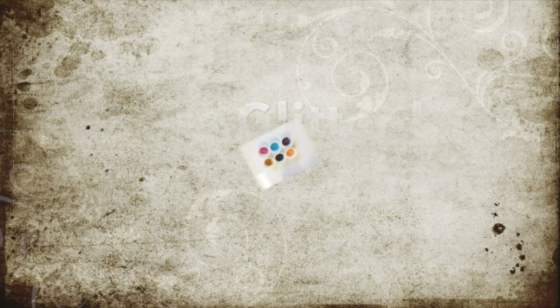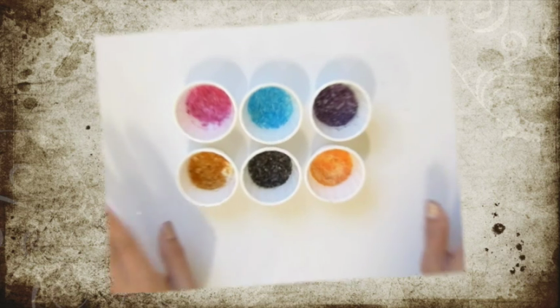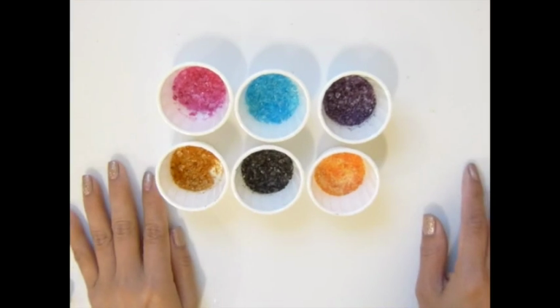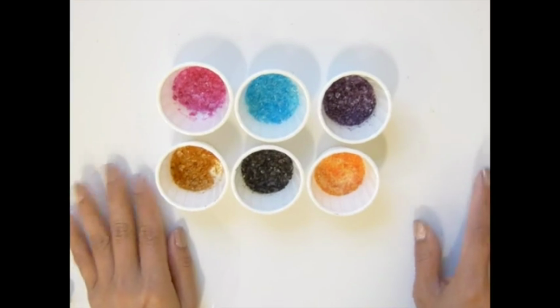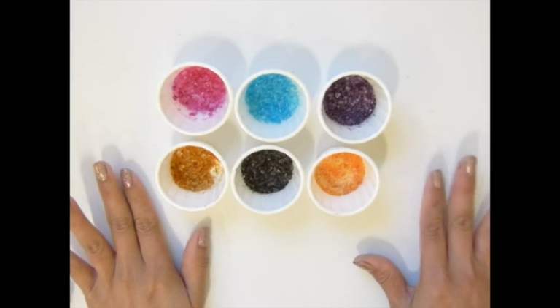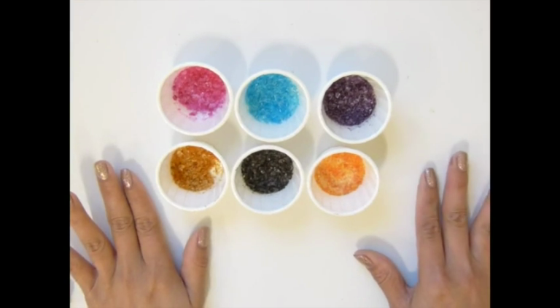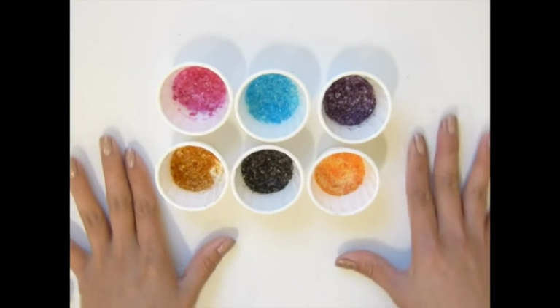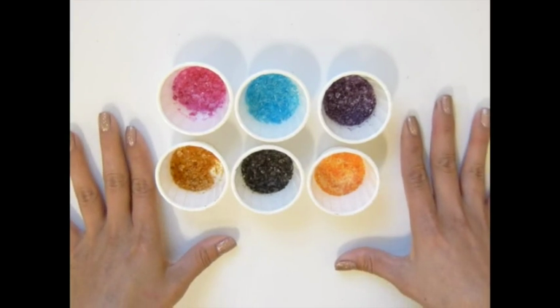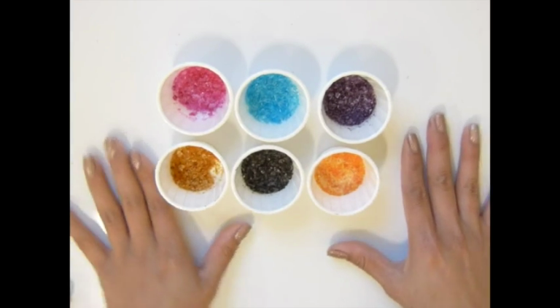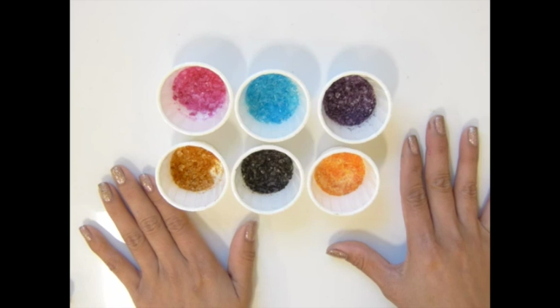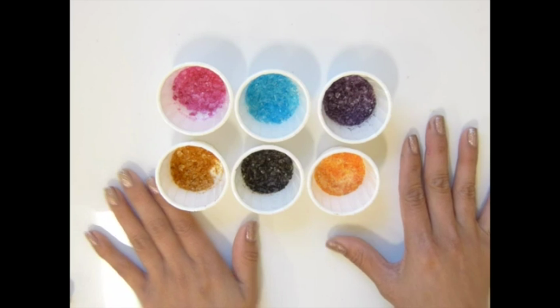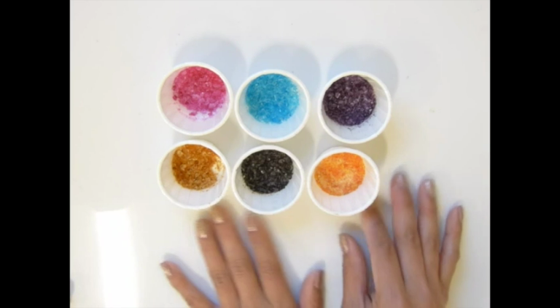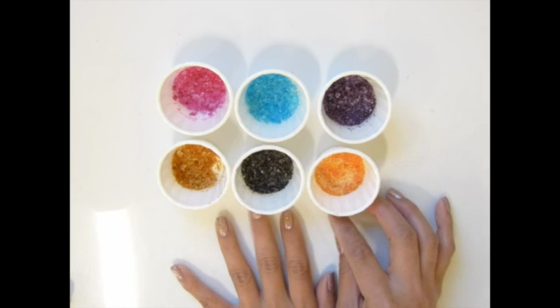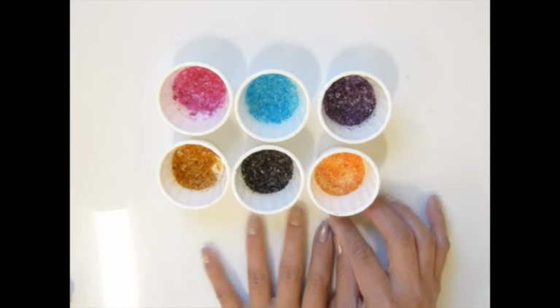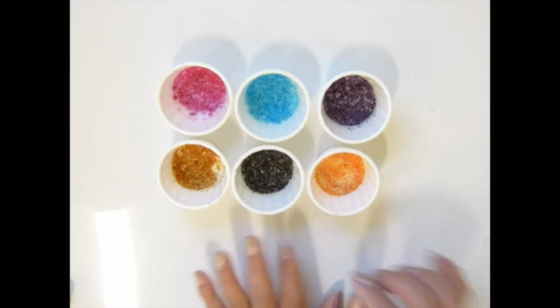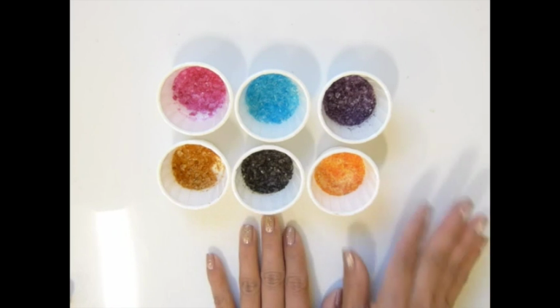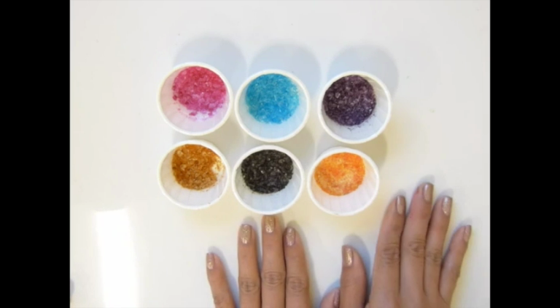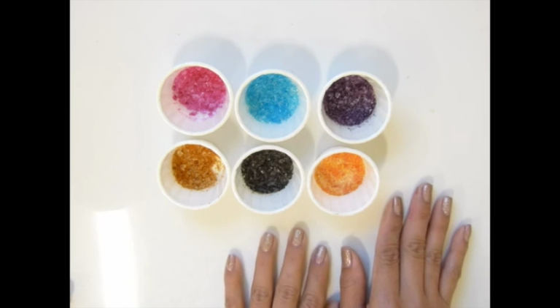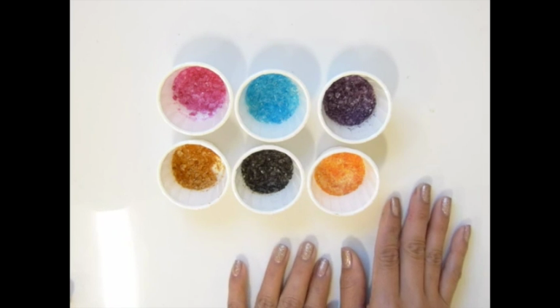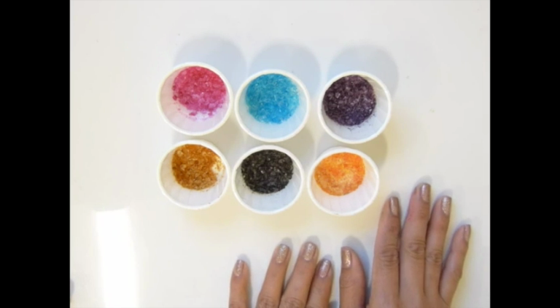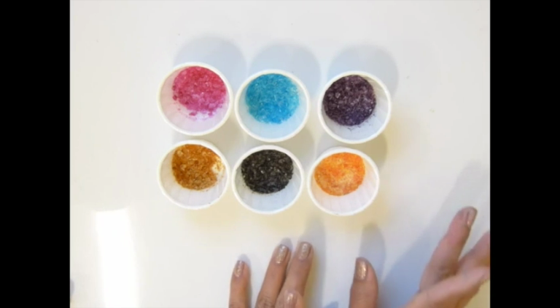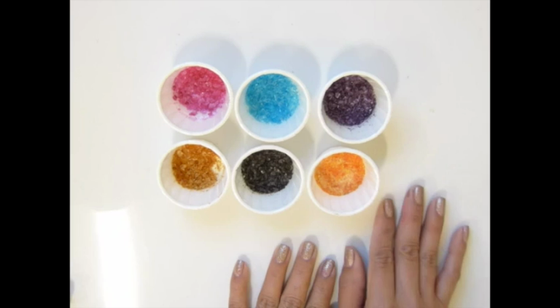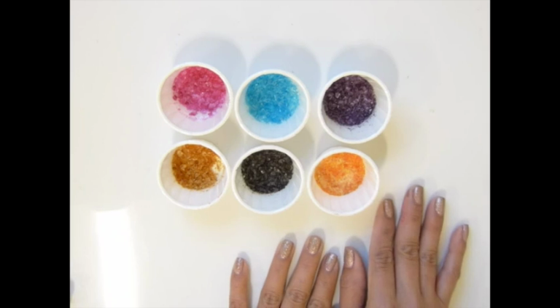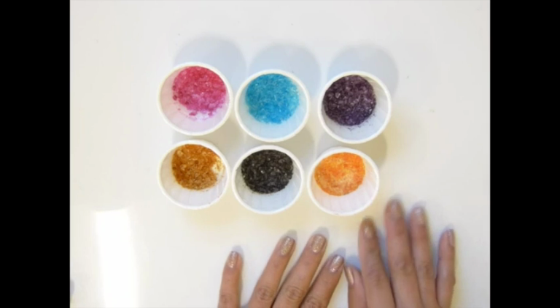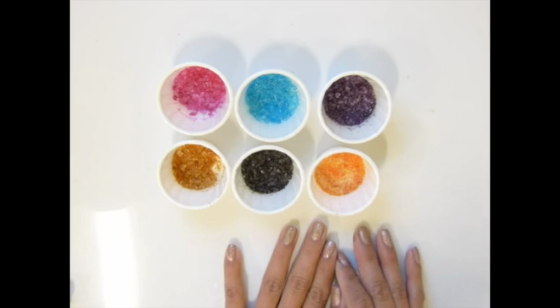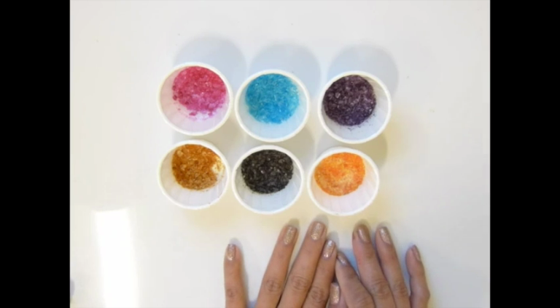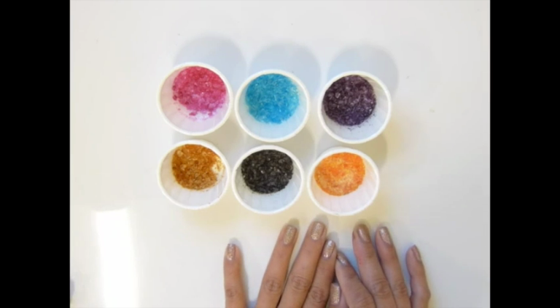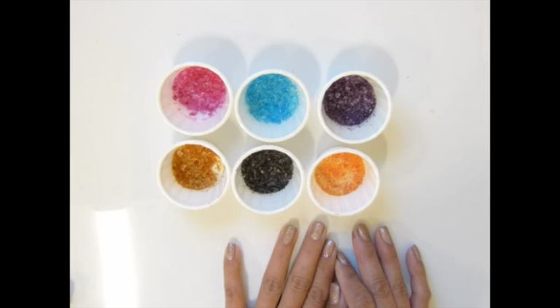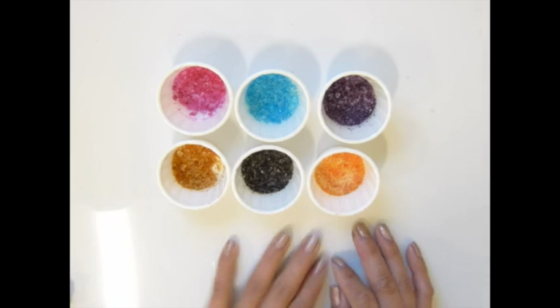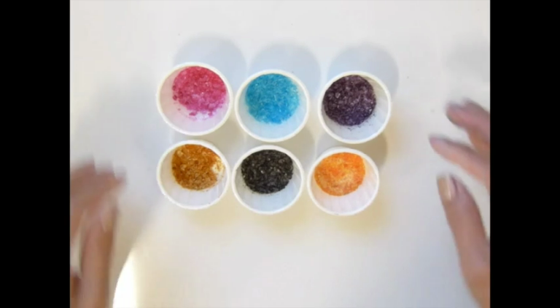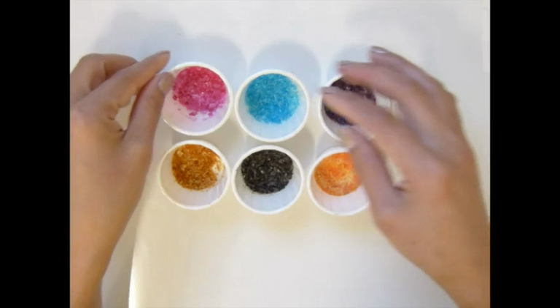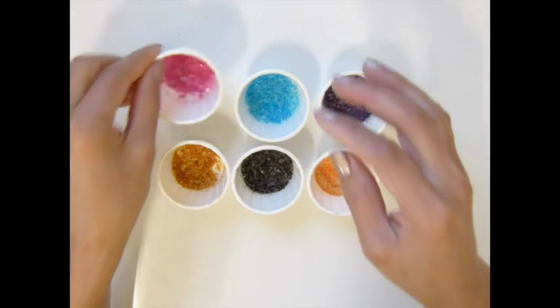Hi everybody, it's SasaCraftors. How are you guys doing? I'm so excited about this one. Oh my goodness. So this is my handmade glass glitter. Isn't that pretty?